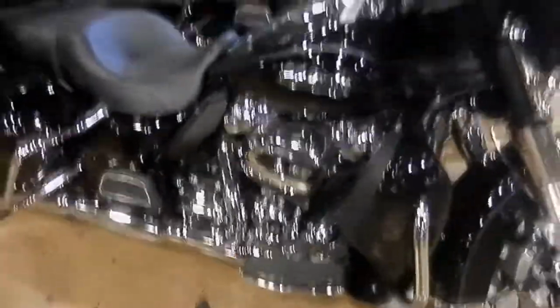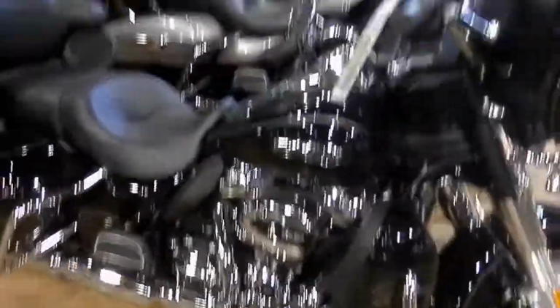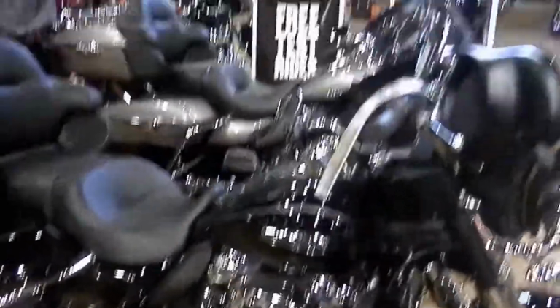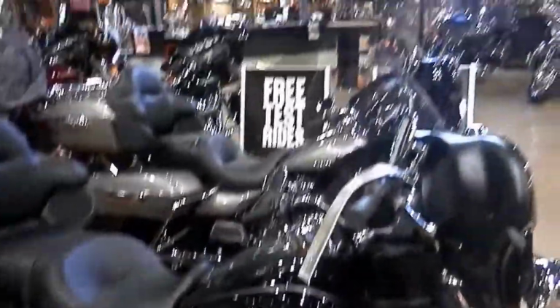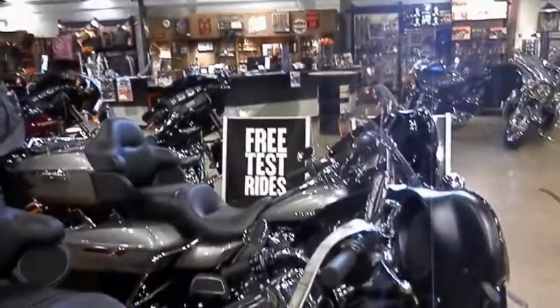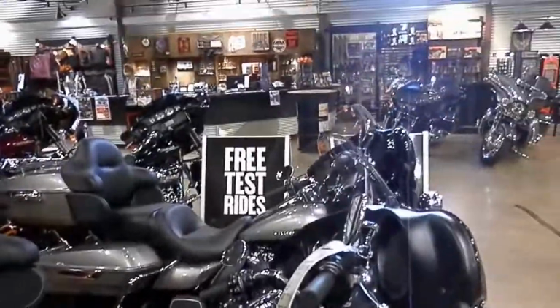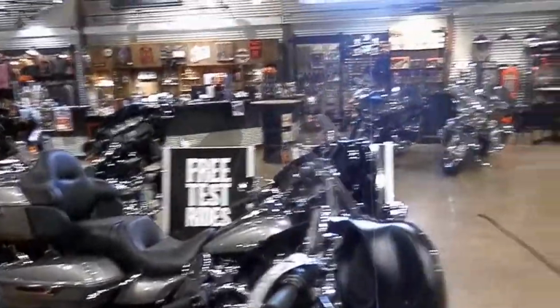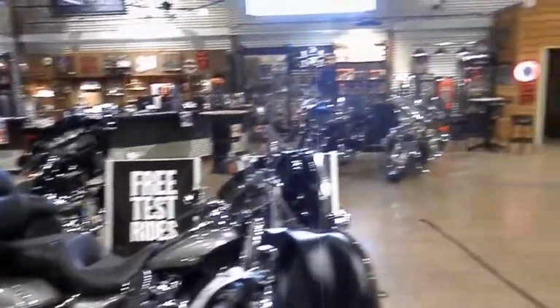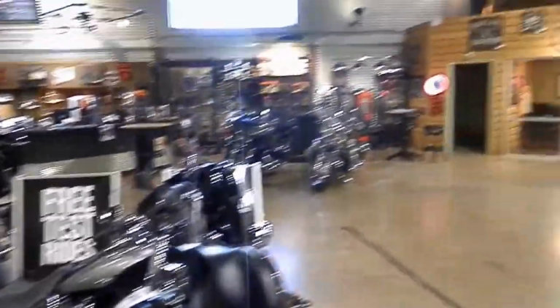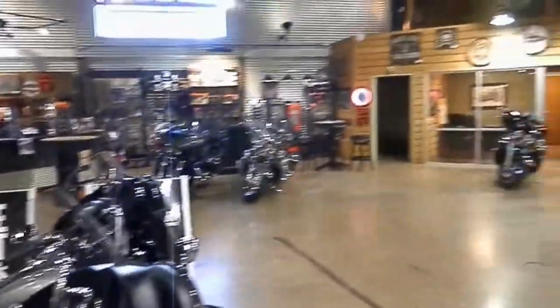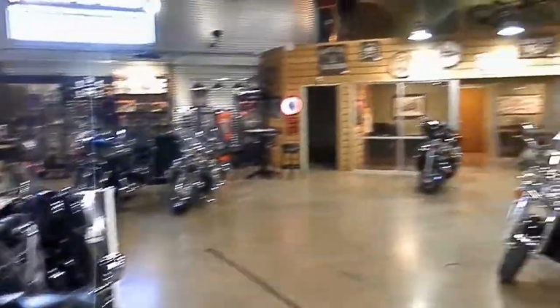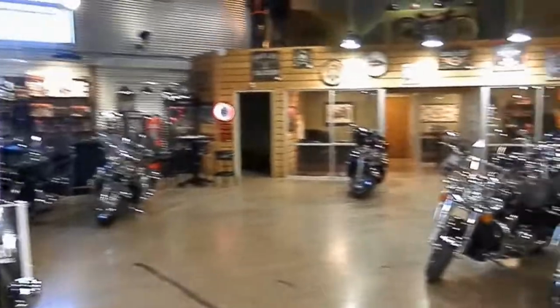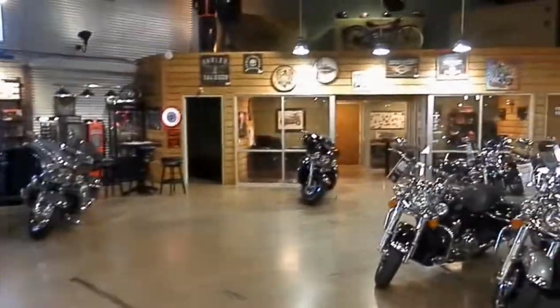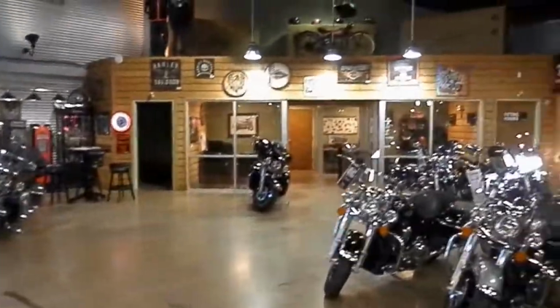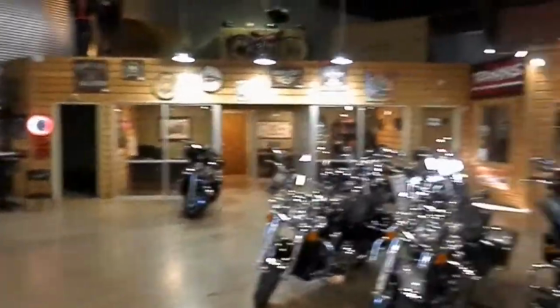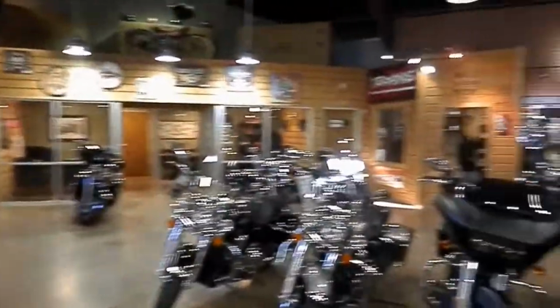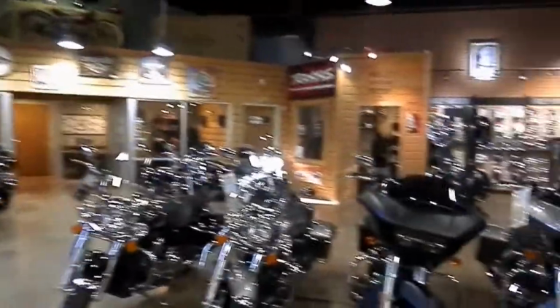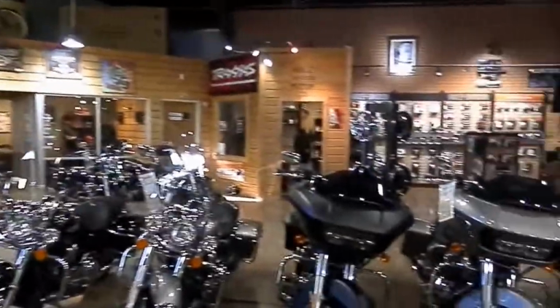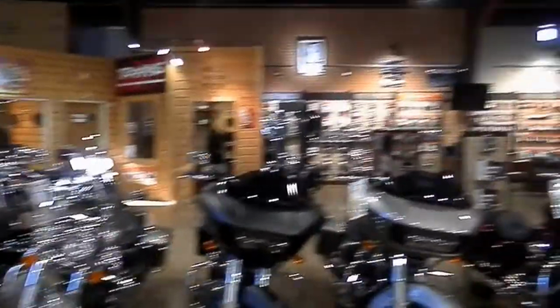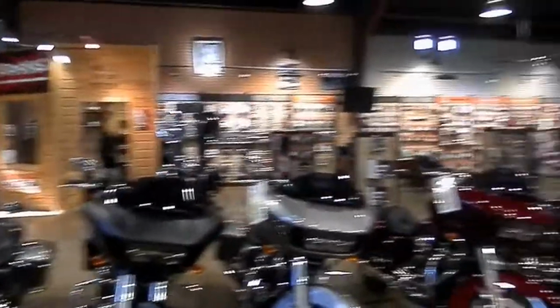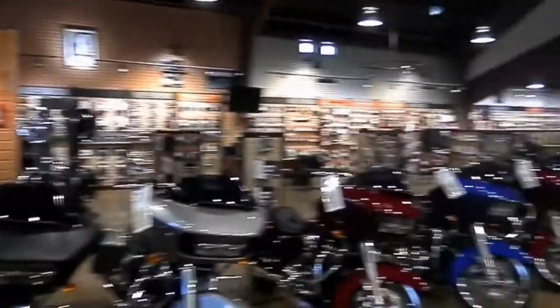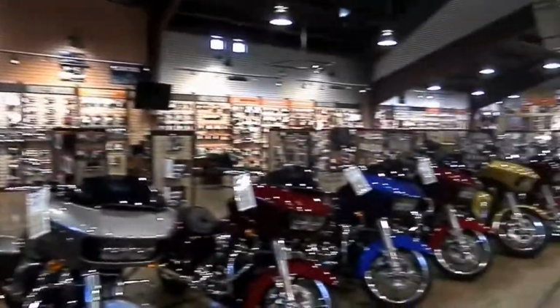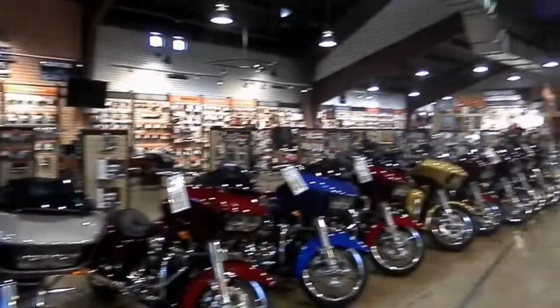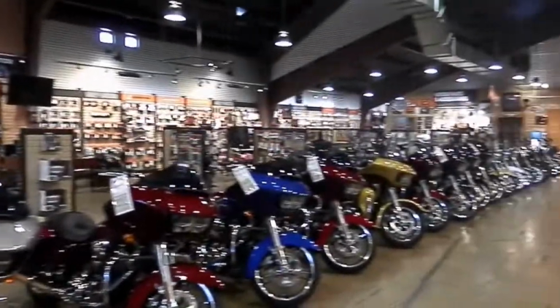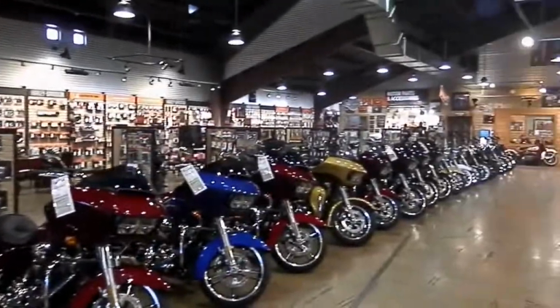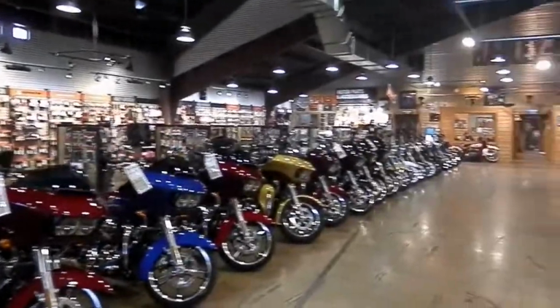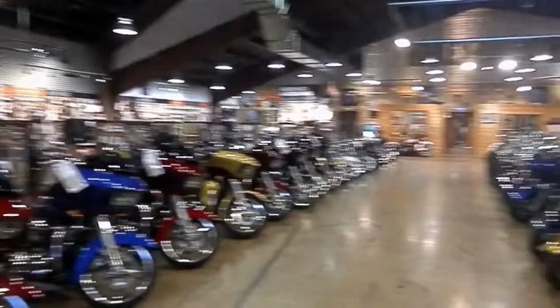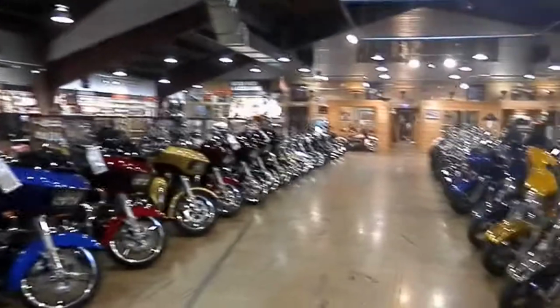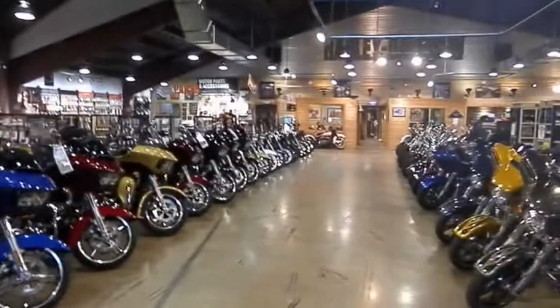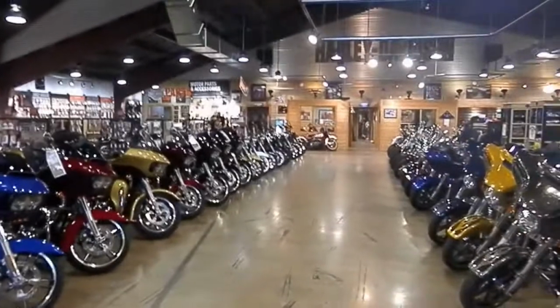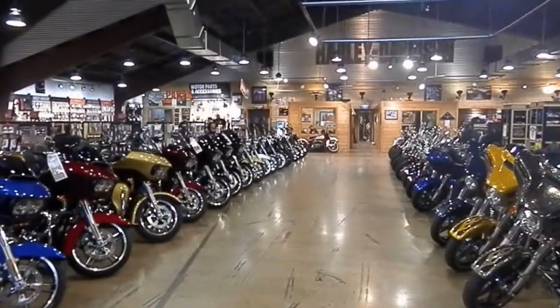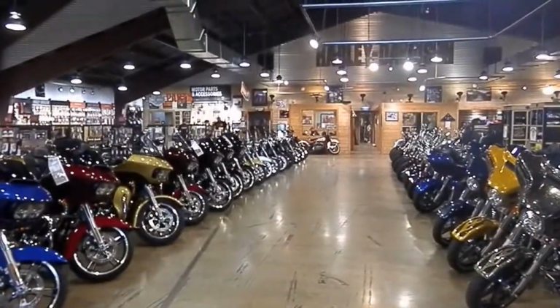We're here at Green Harley-Davidson in New Braunfels, Texas — a full-service Harley dealership.